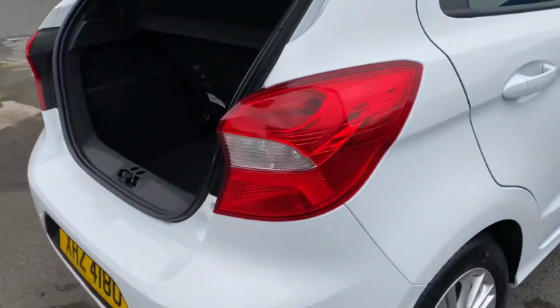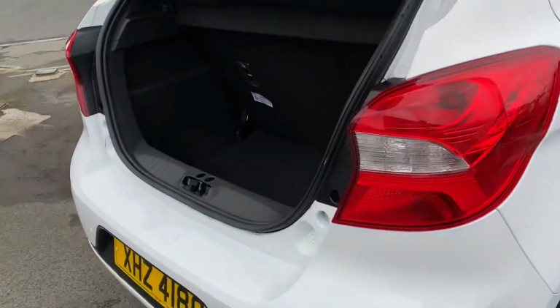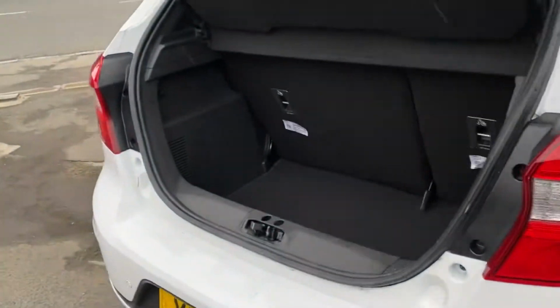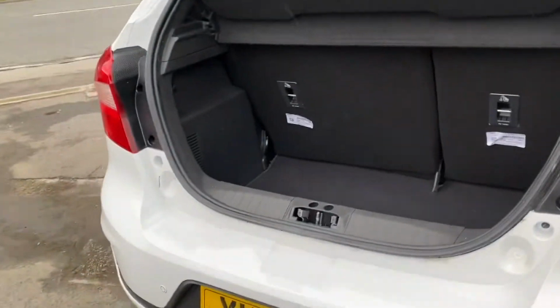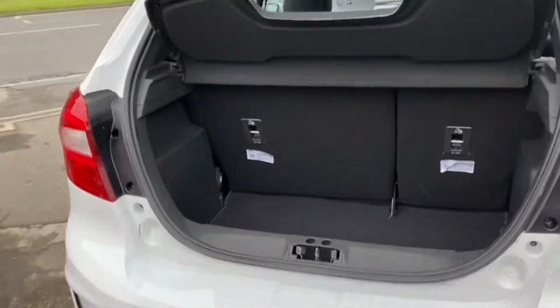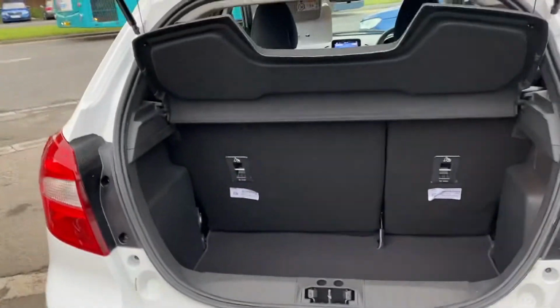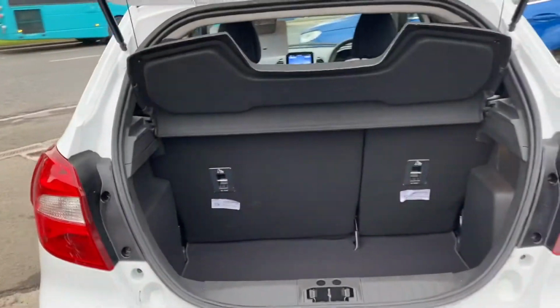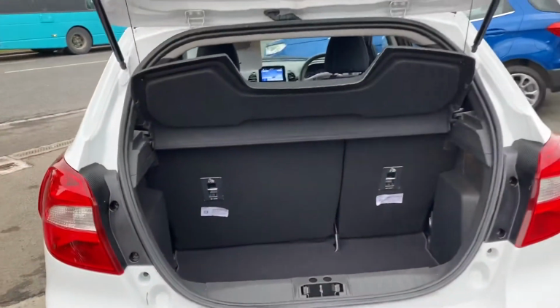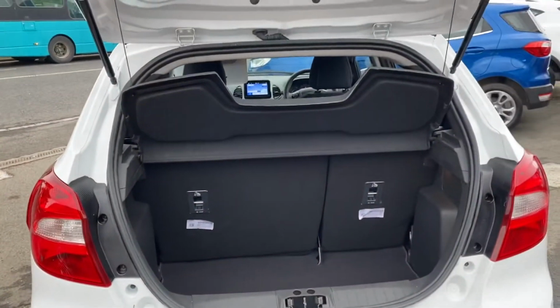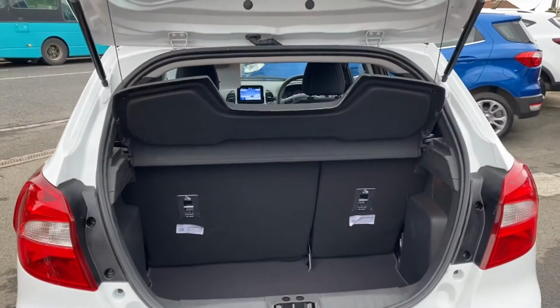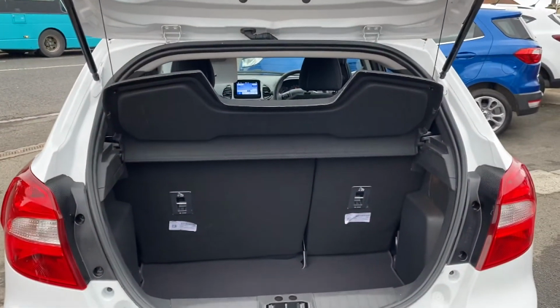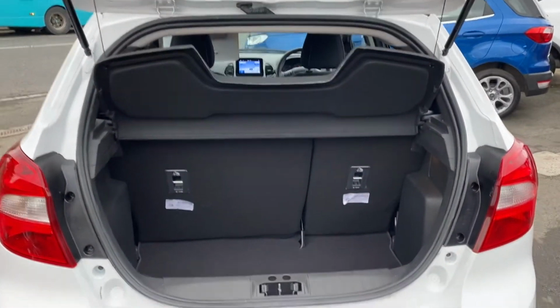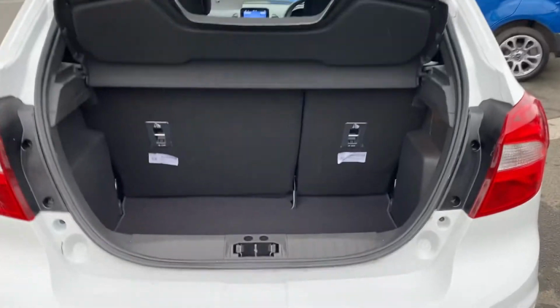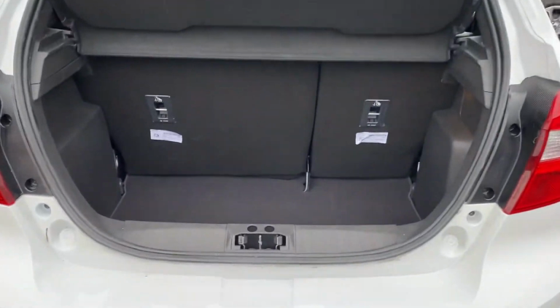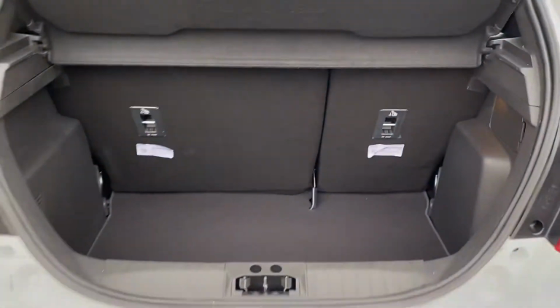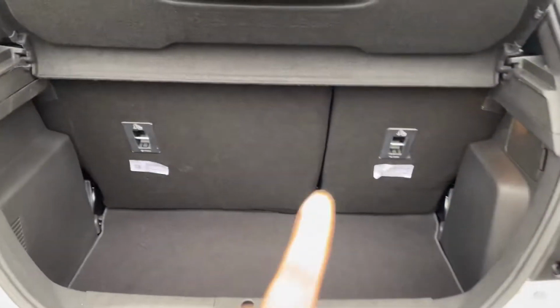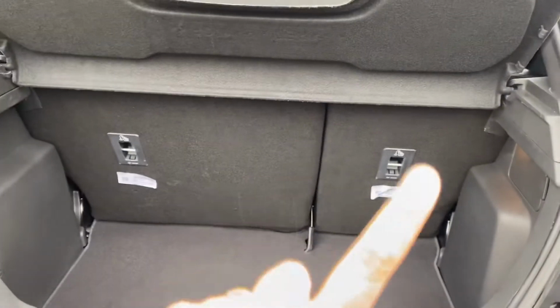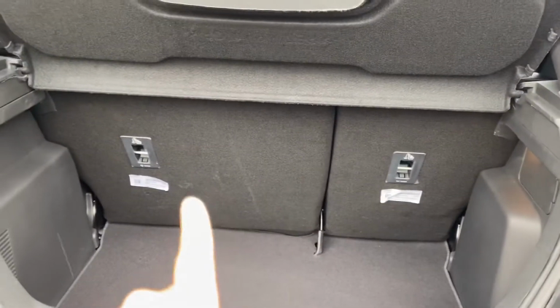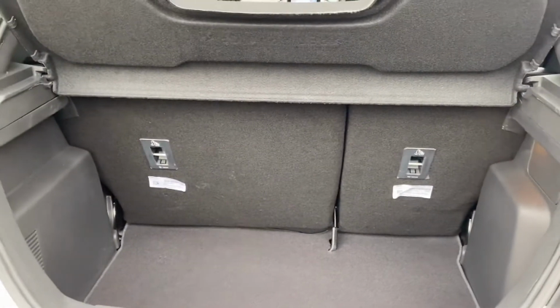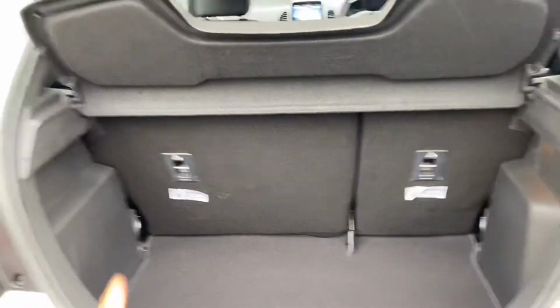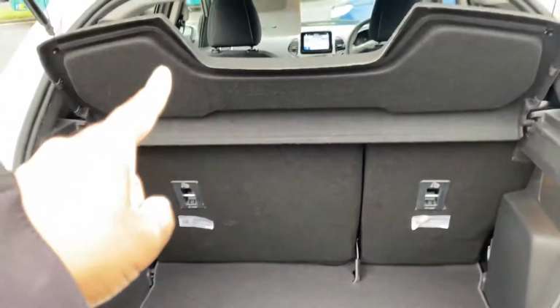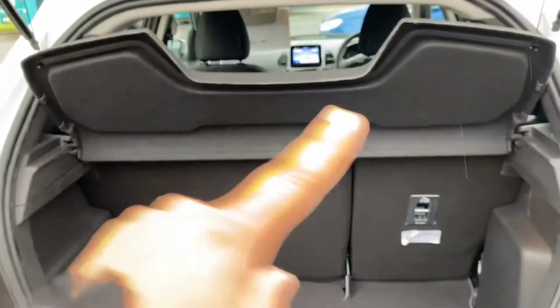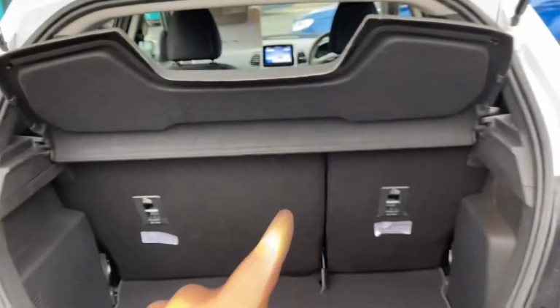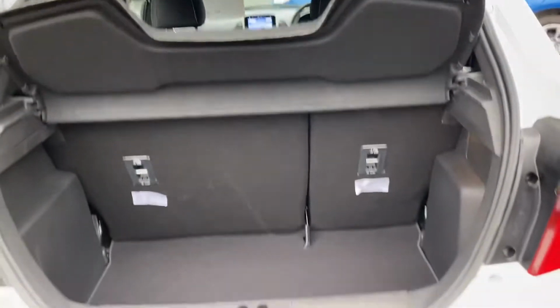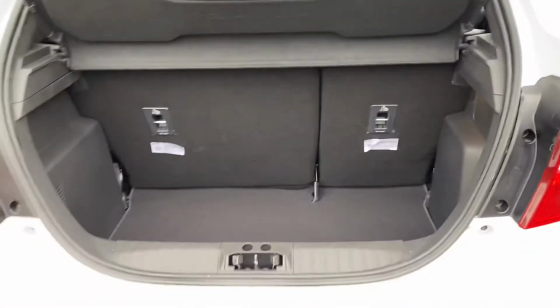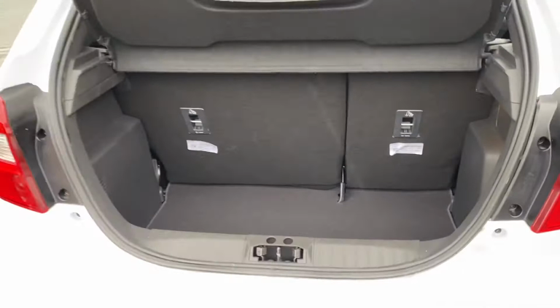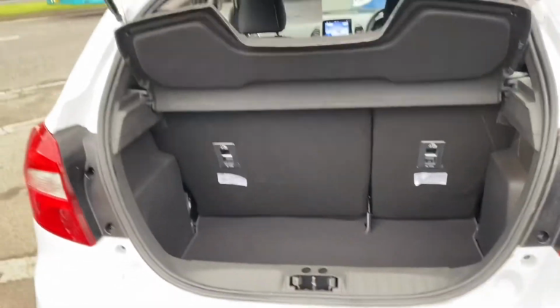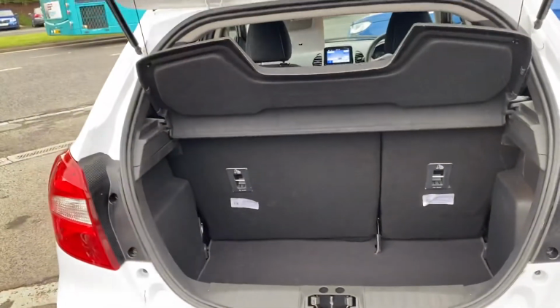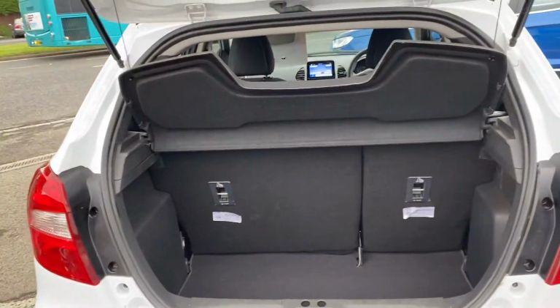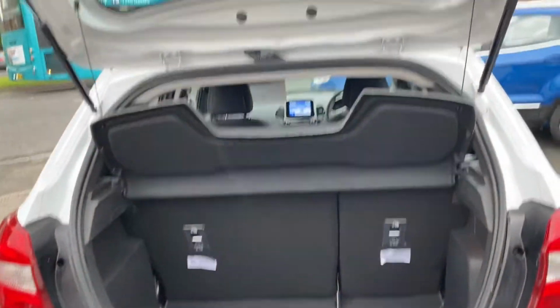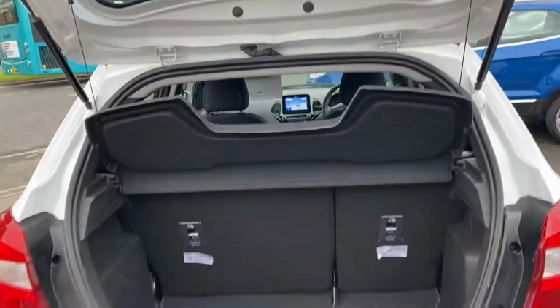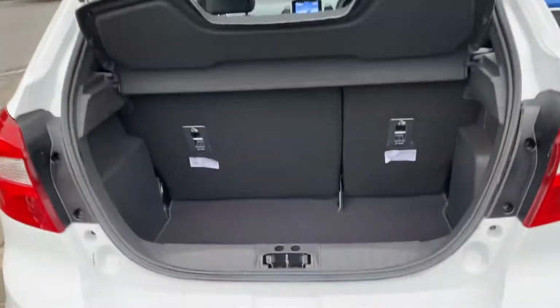Part exchanges are welcome and finance options are available on this car. The two rear seats do fold down and you can take the parcel shelf out, giving you a decent size boot space for a small car.